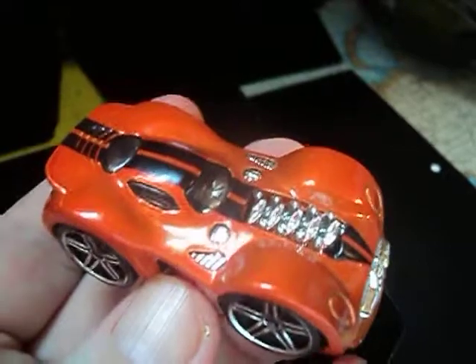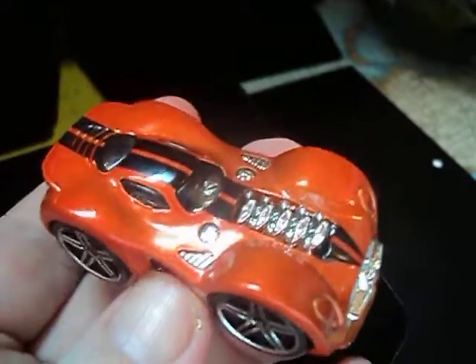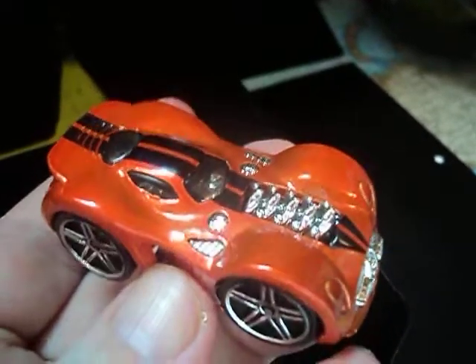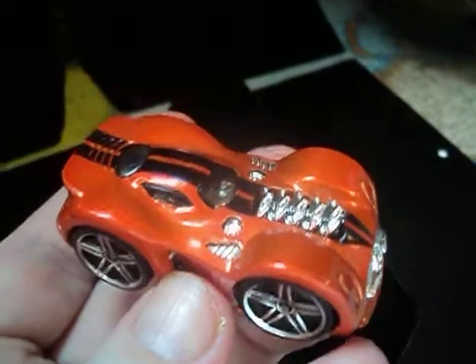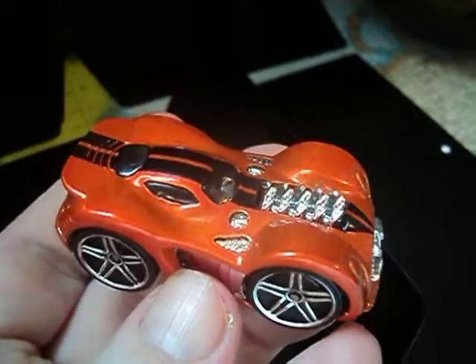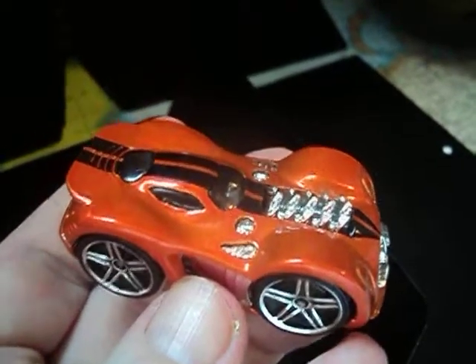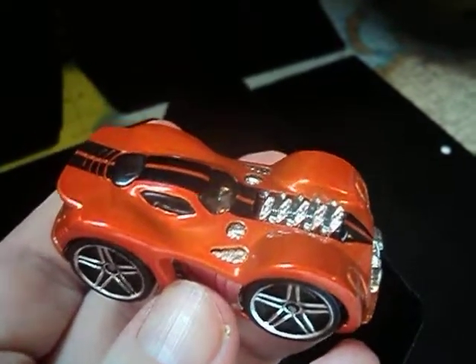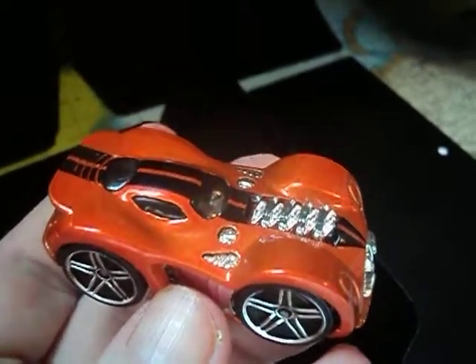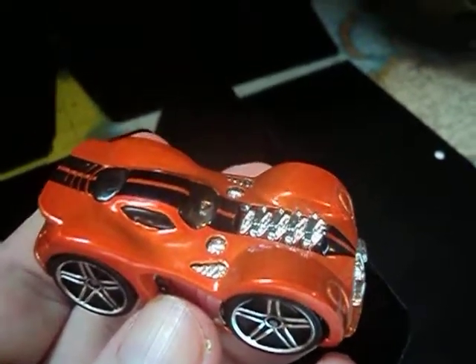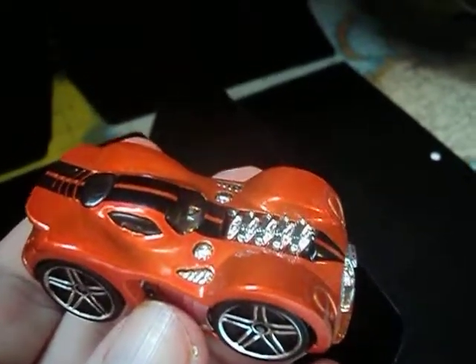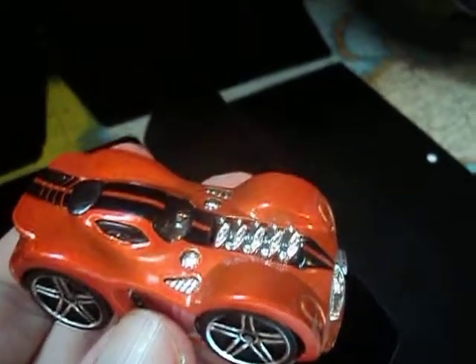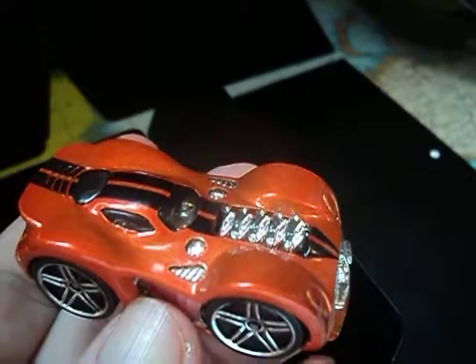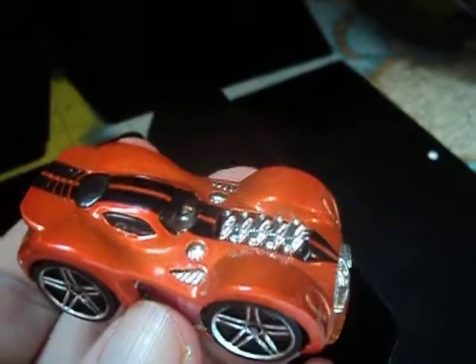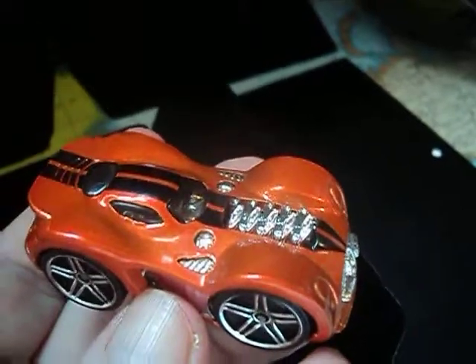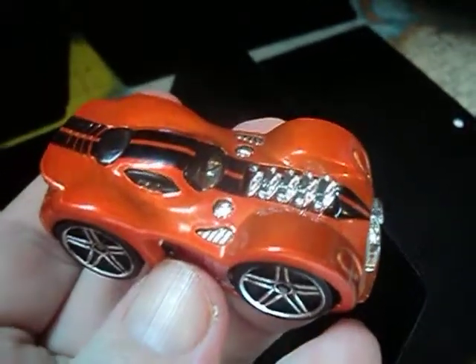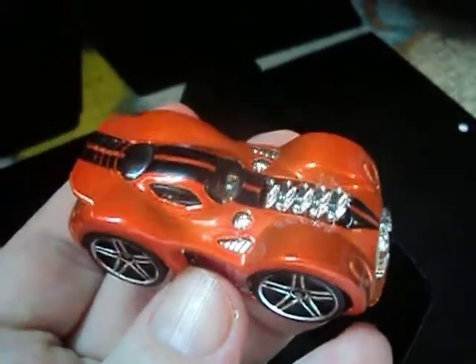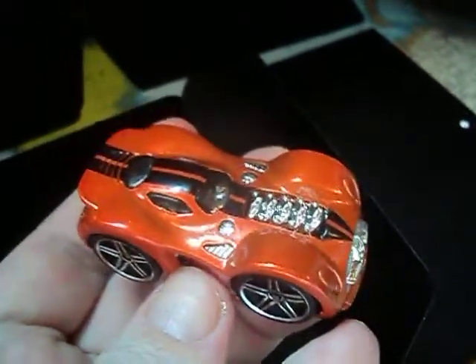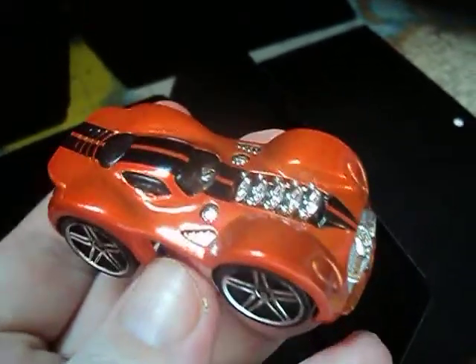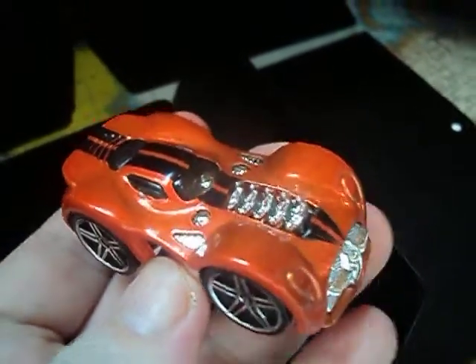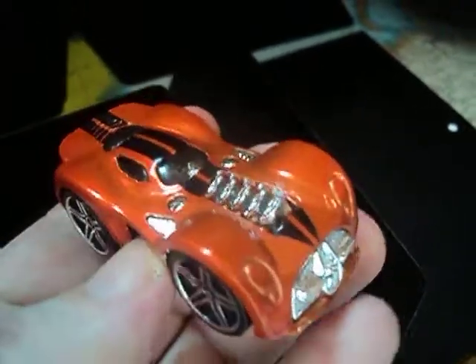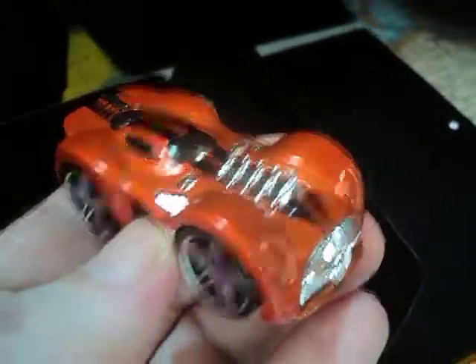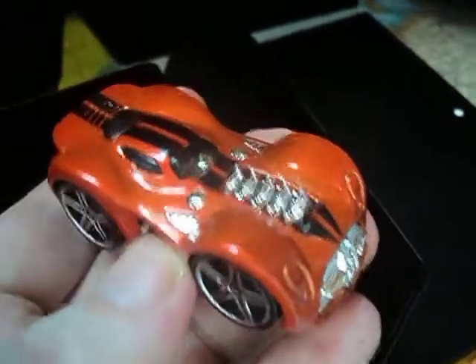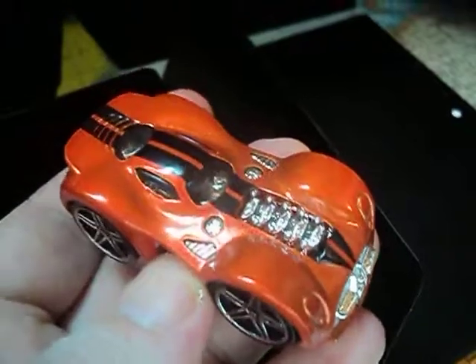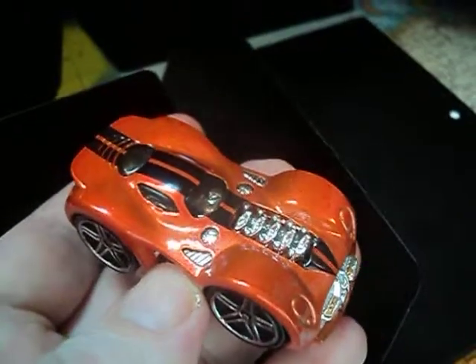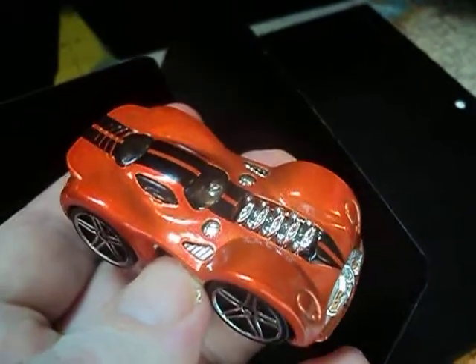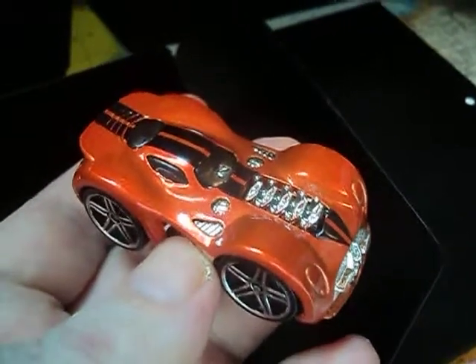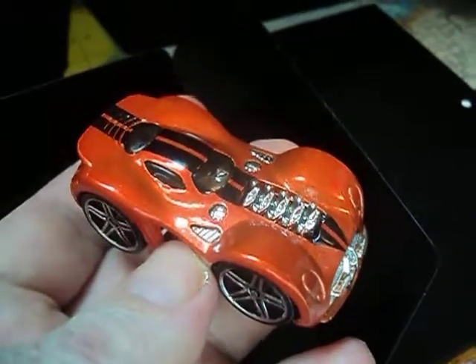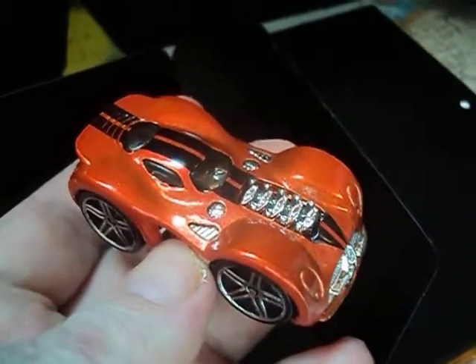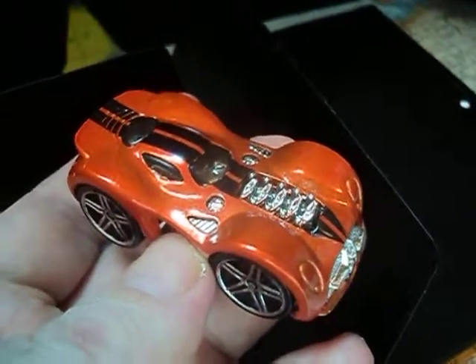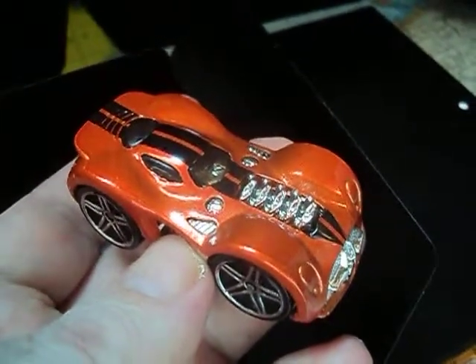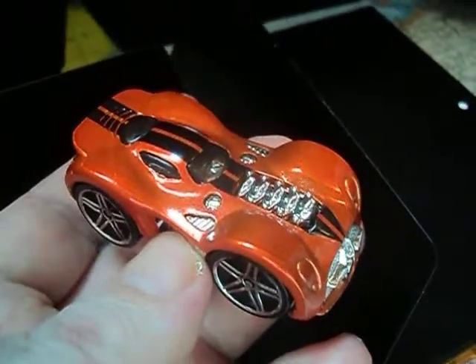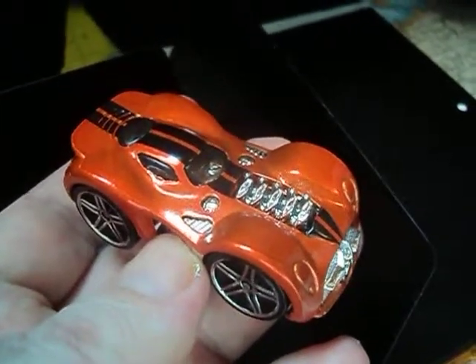Alright guys, and there's a quick look at the Tuned 1963 Corvette from the 2004 First Editions. Thanks for stopping by. Bye.